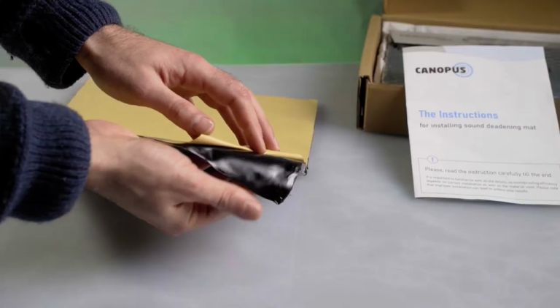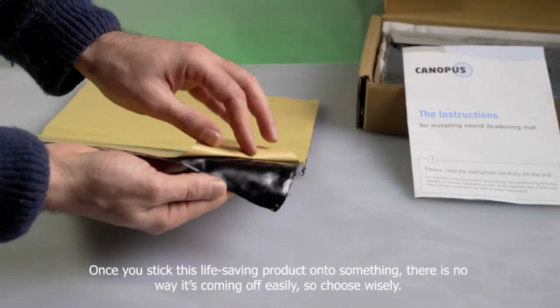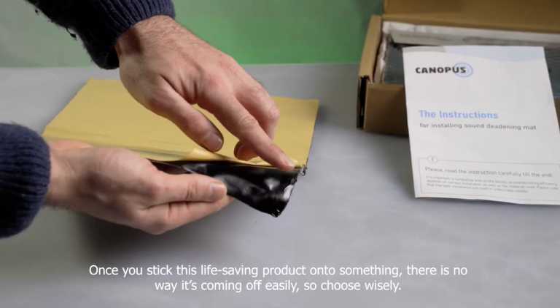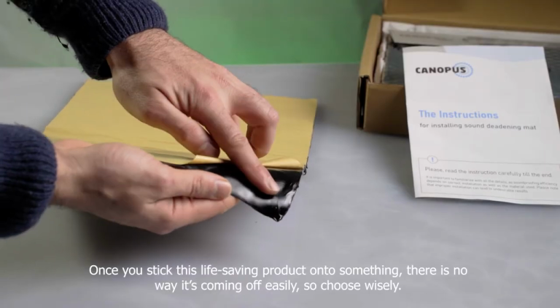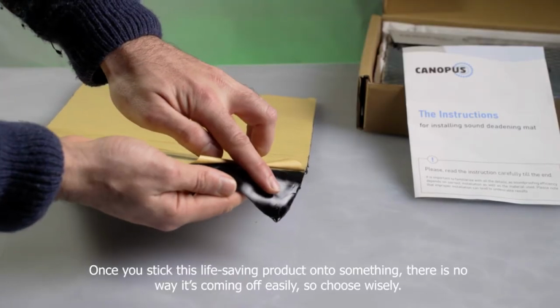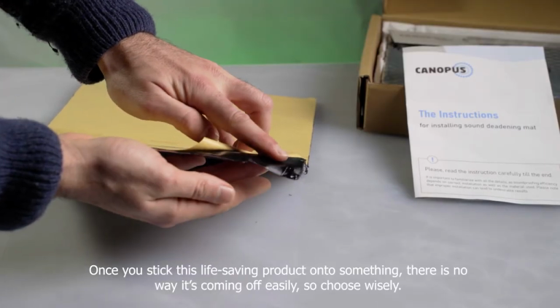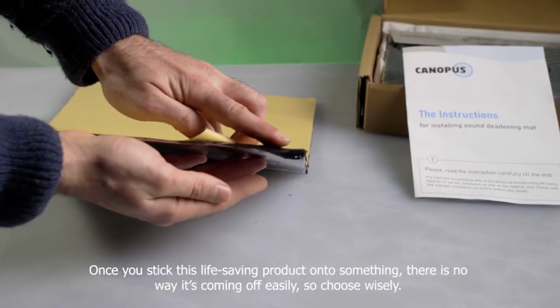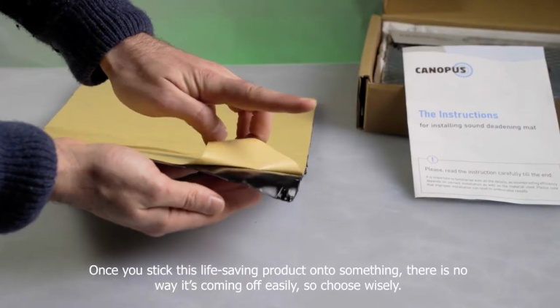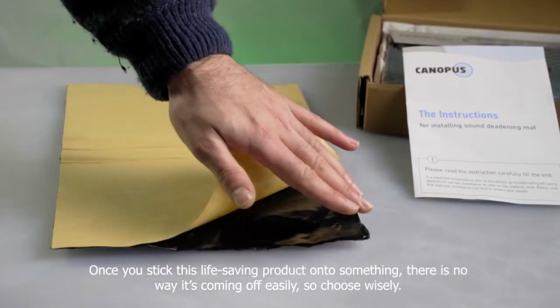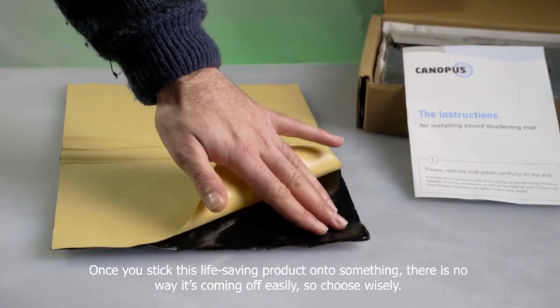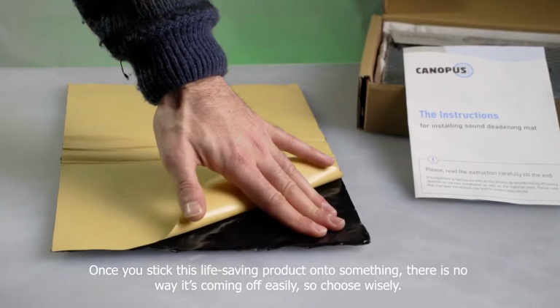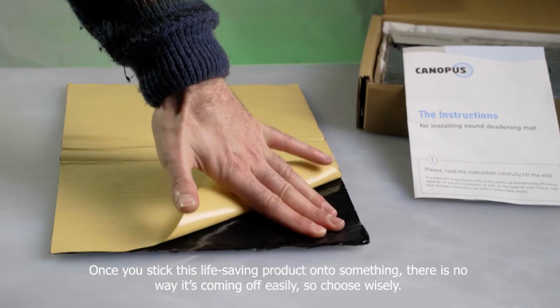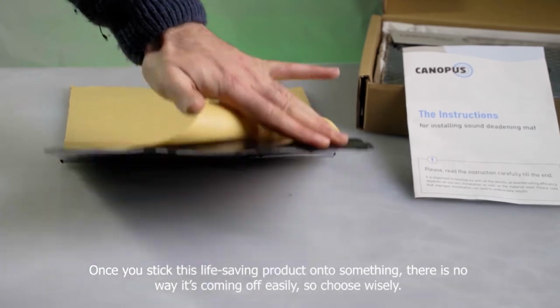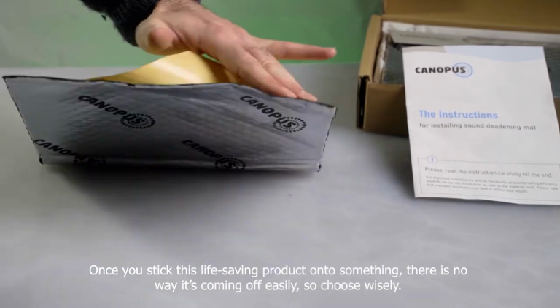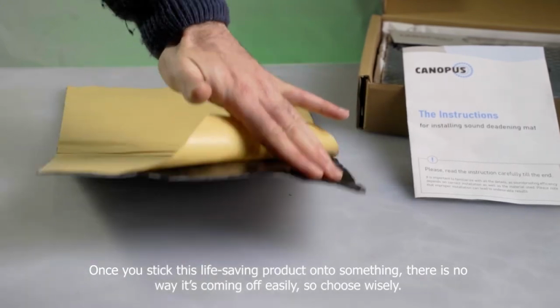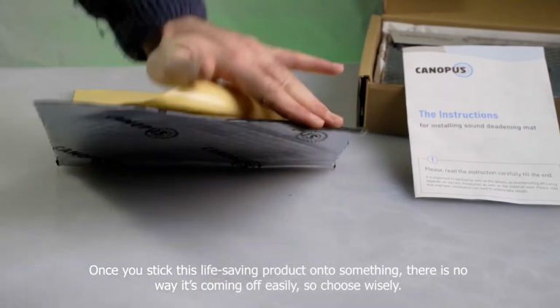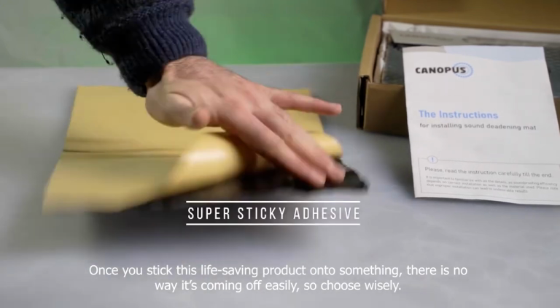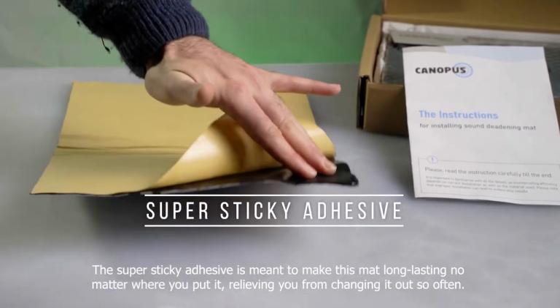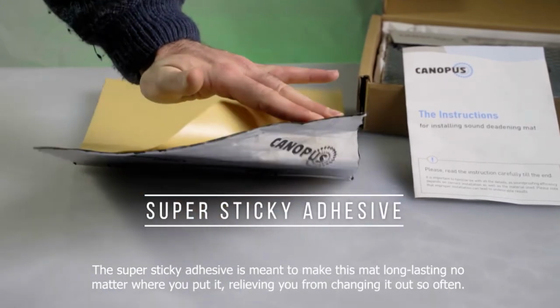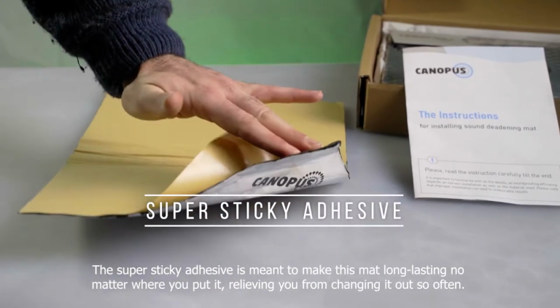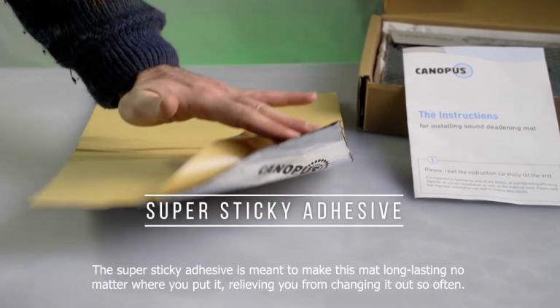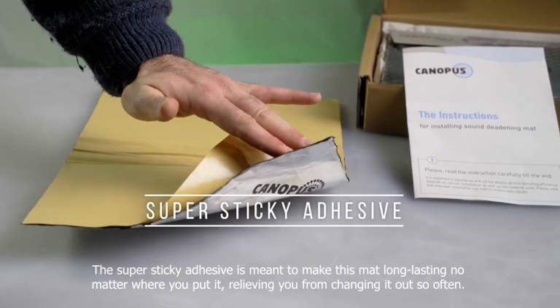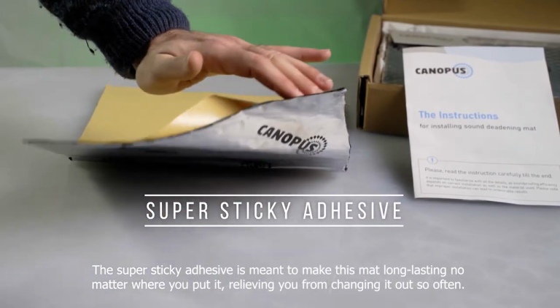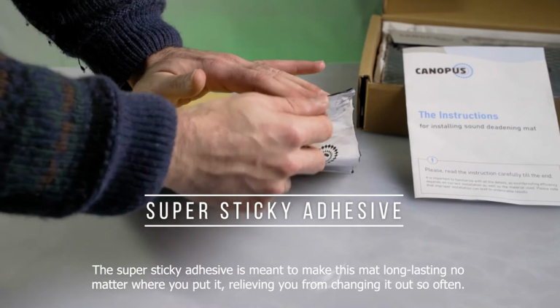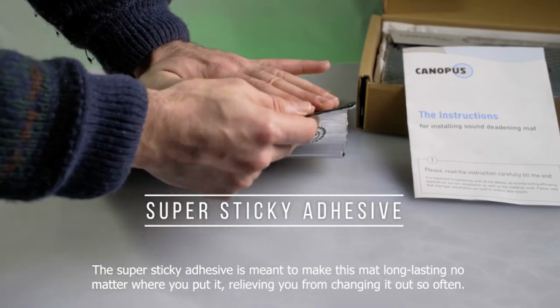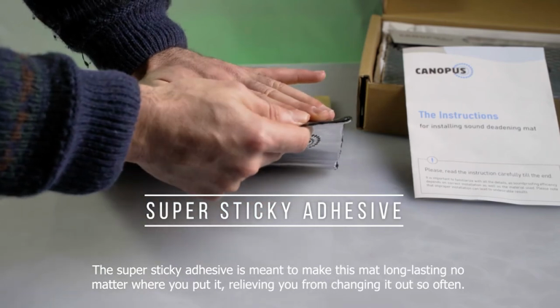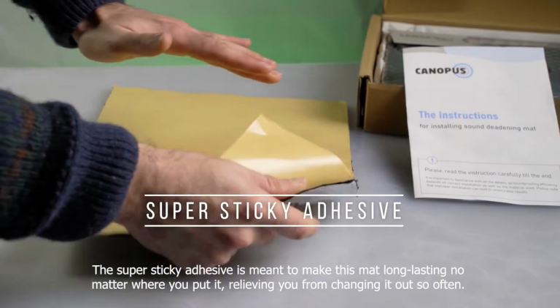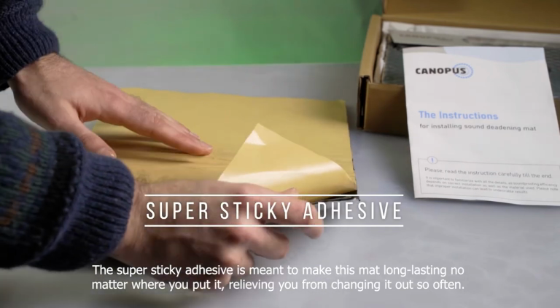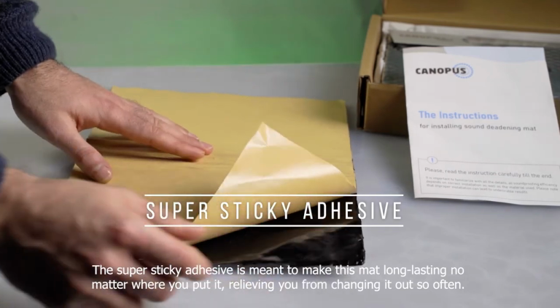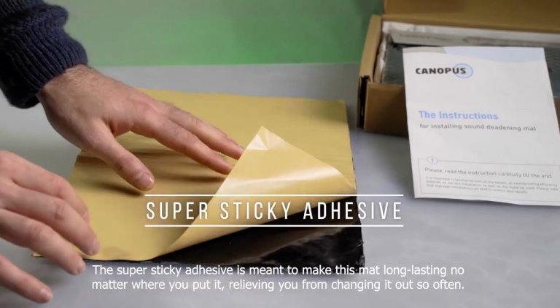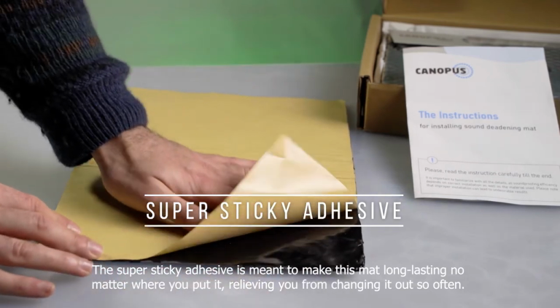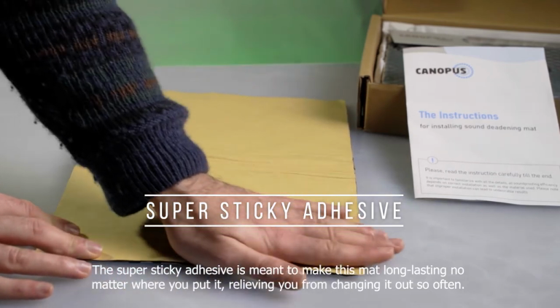Once you stick this product onto something, there is no way it's coming off easily, so choose wisely. The super-sticky adhesive is meant to make this mat long-lasting, no matter where you put it, relieving you from changing it out so often.